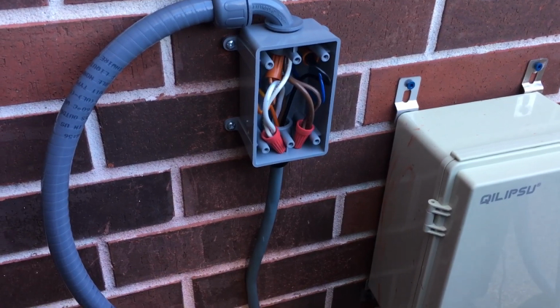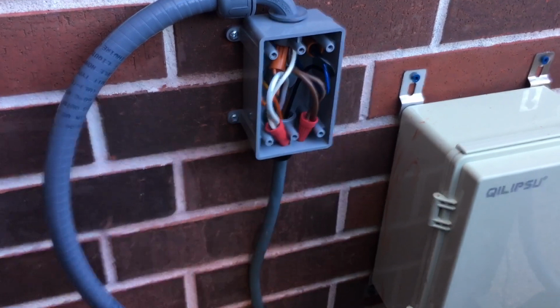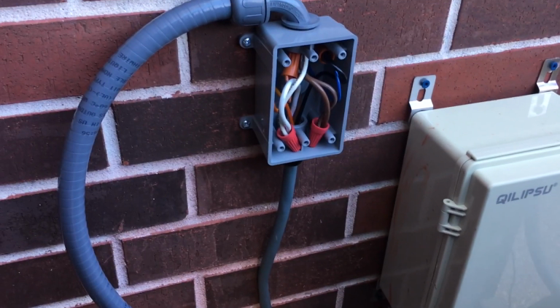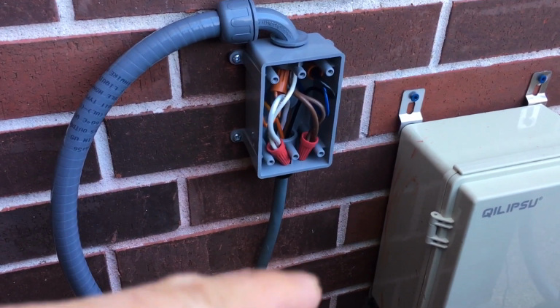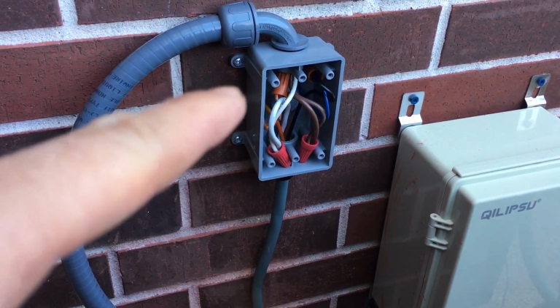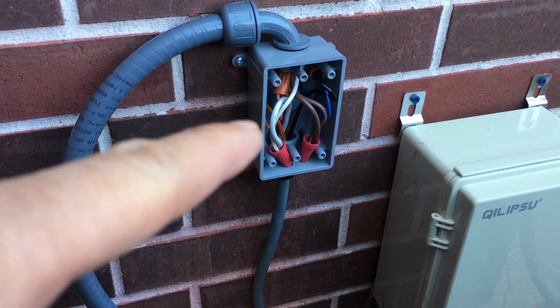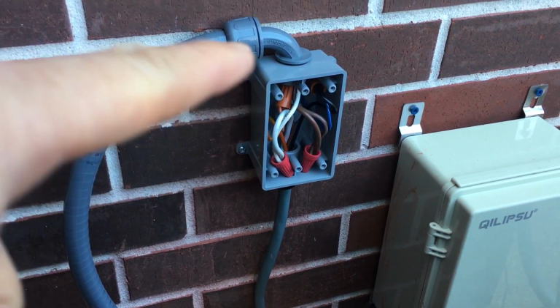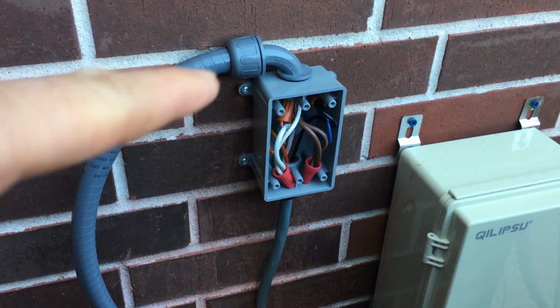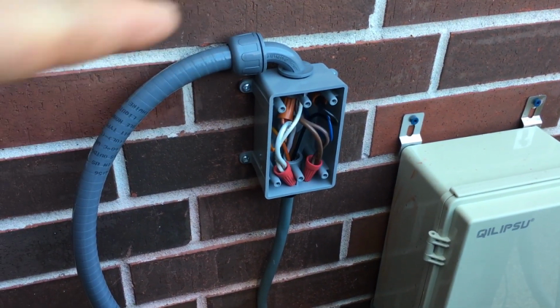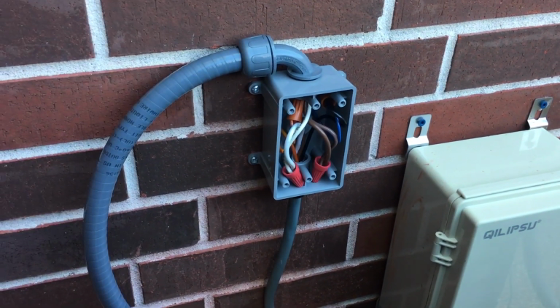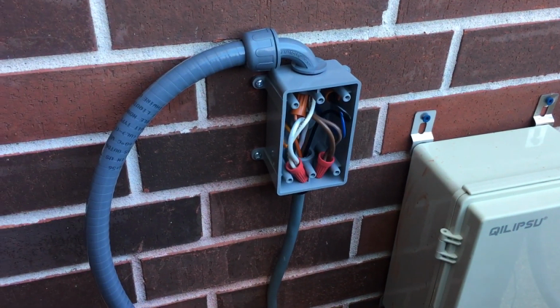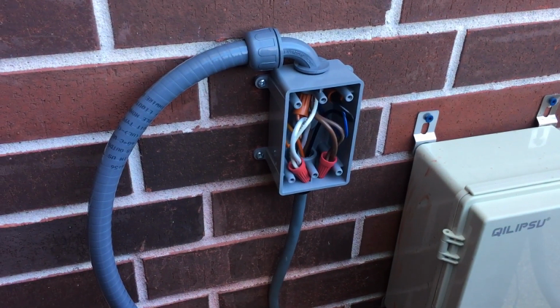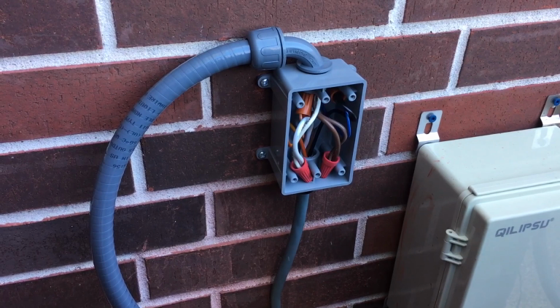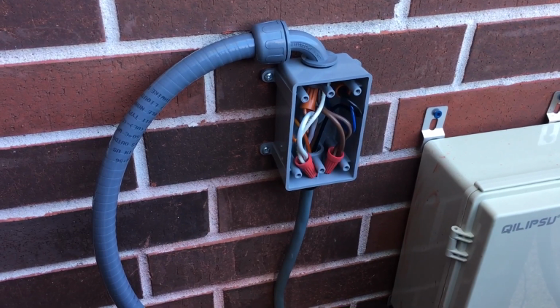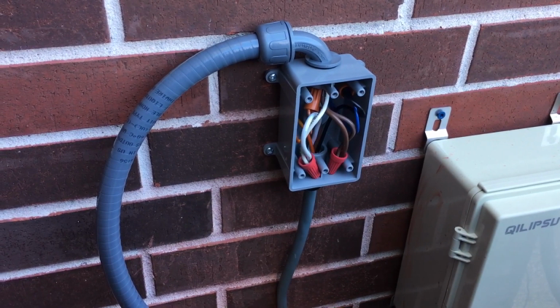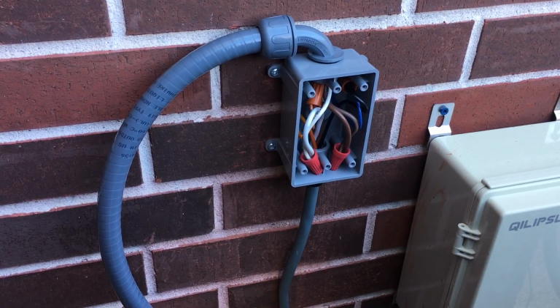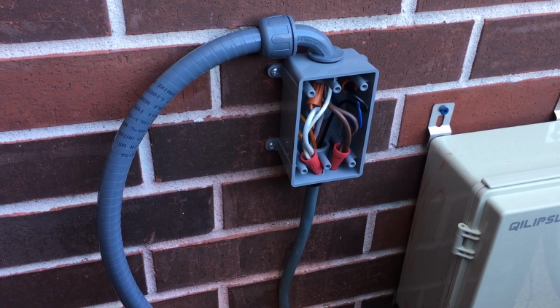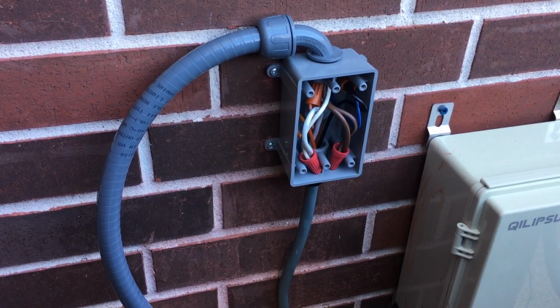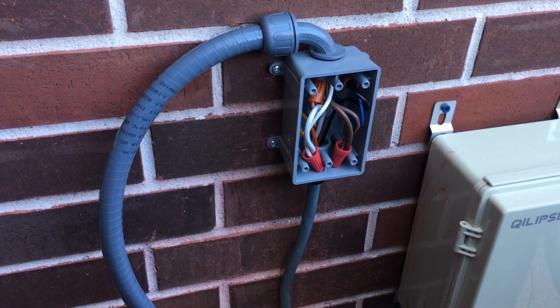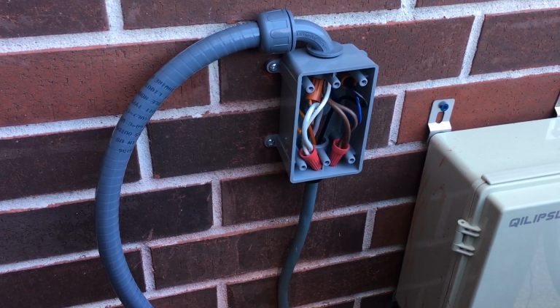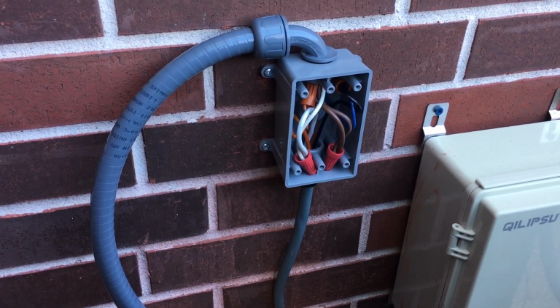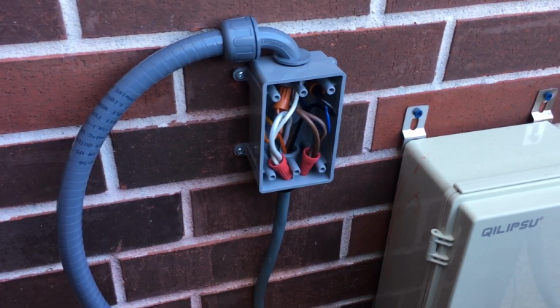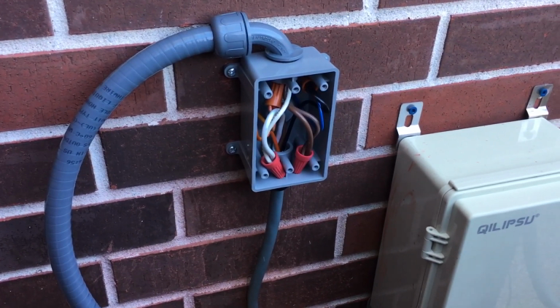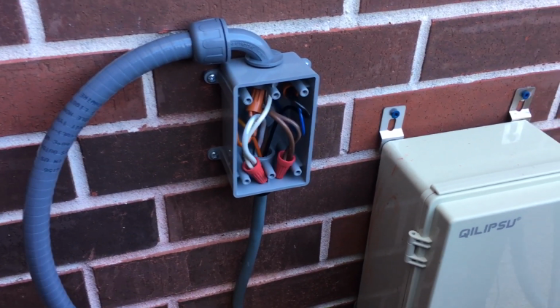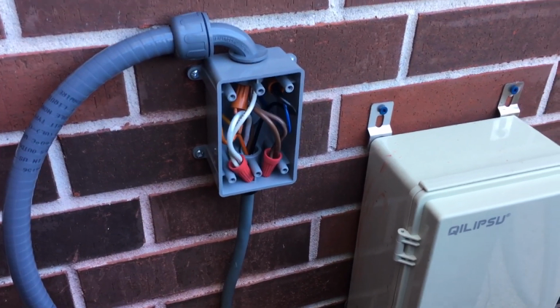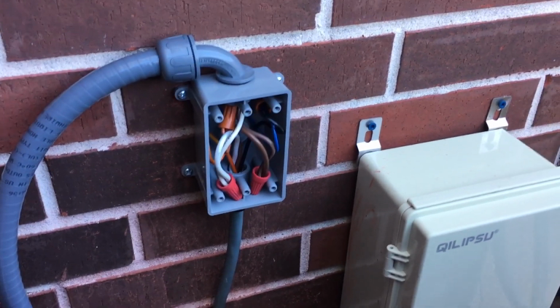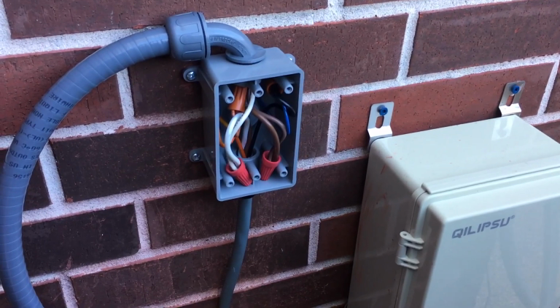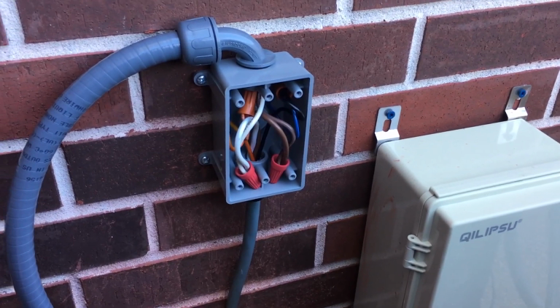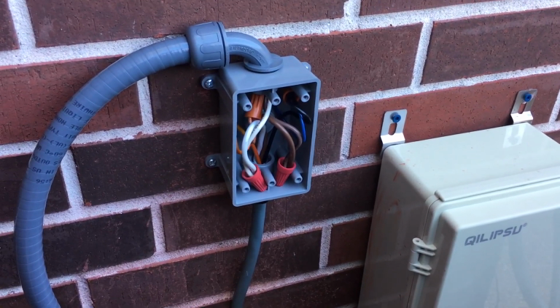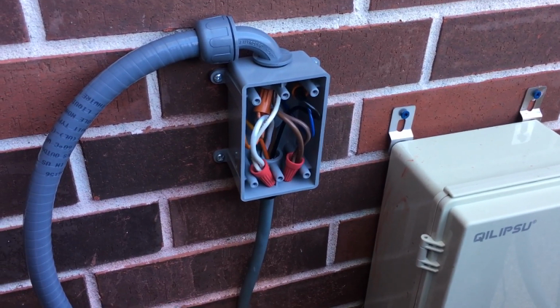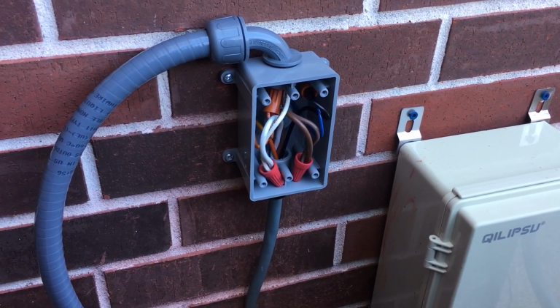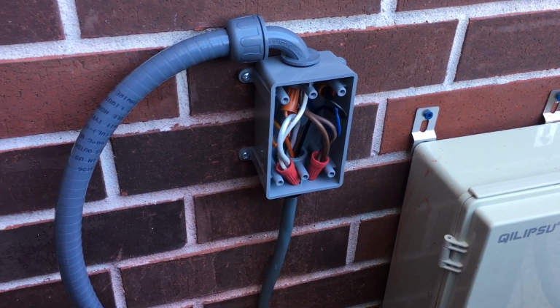All I had to do was mount the box to my wall, and then I had enough length and wire to run it to my AC unit. I hope this helps, and thanks for watching.